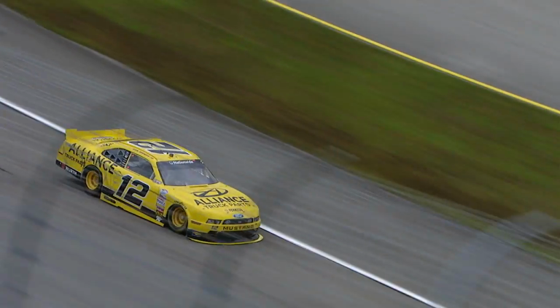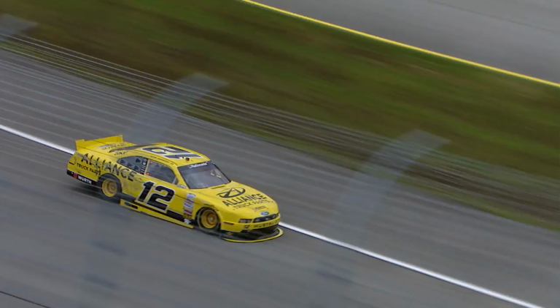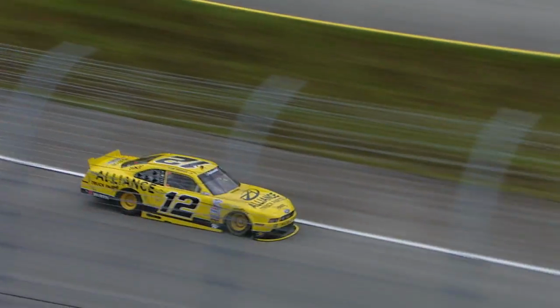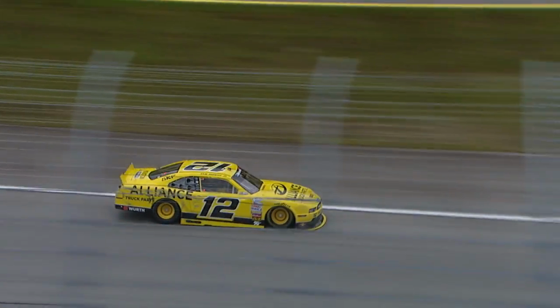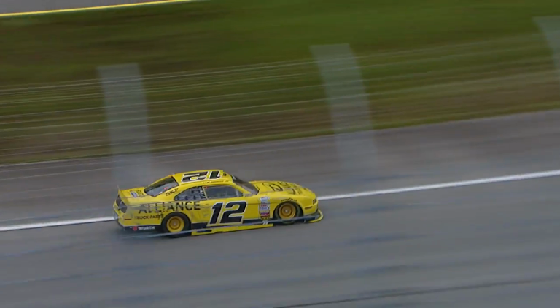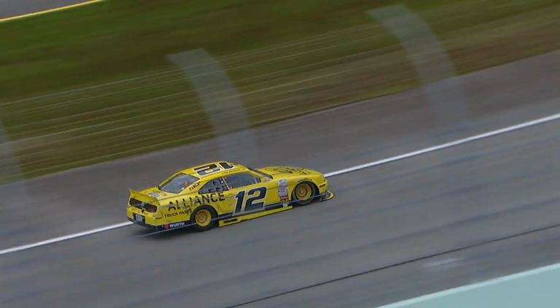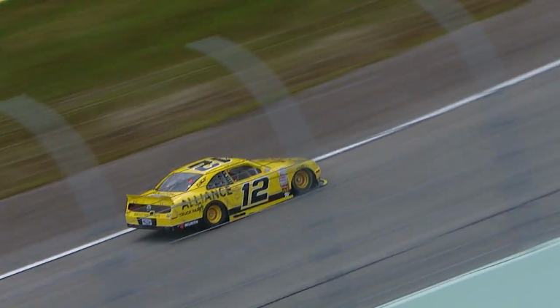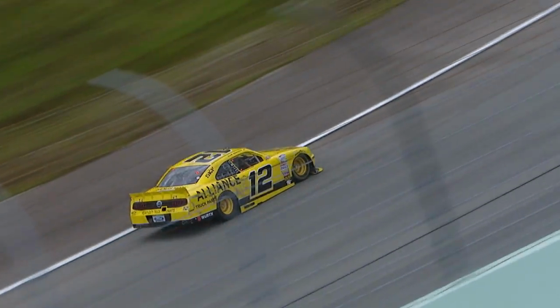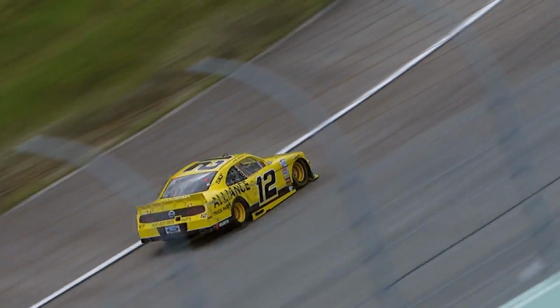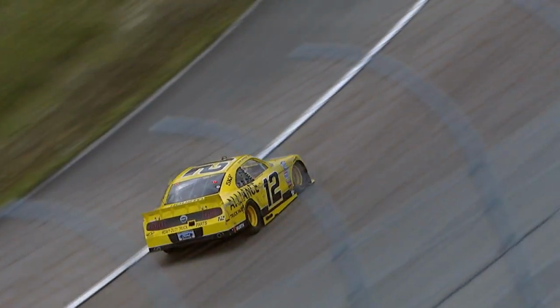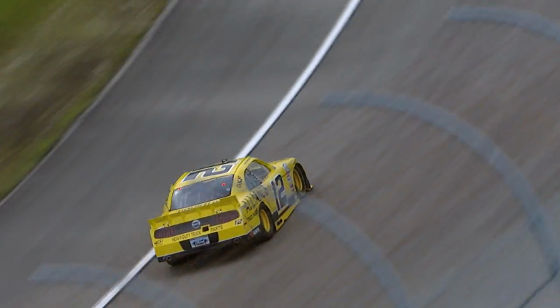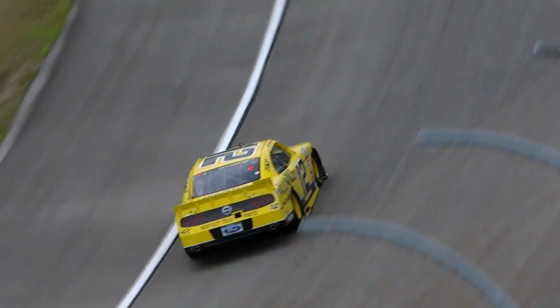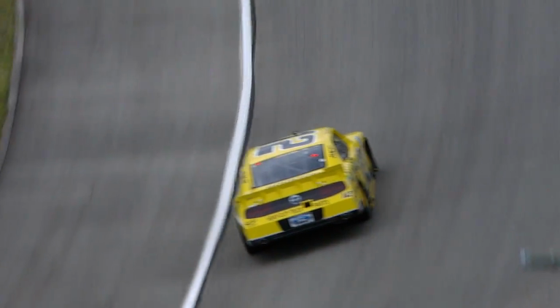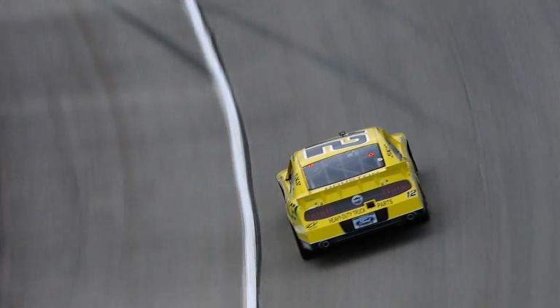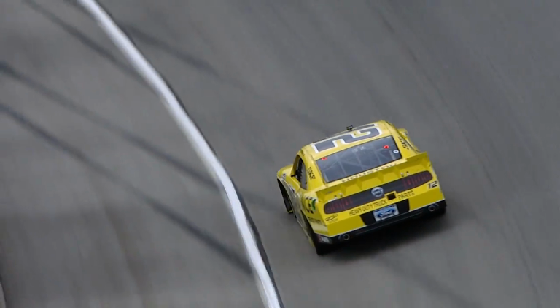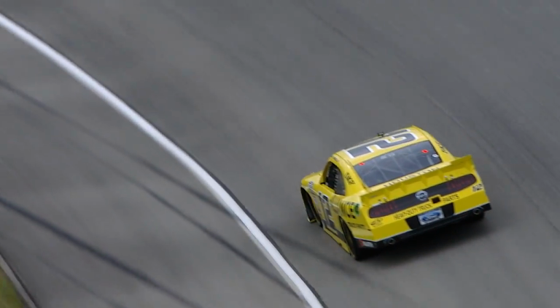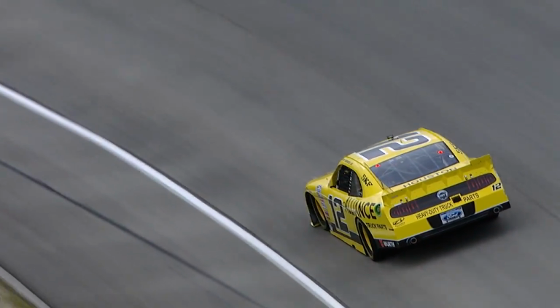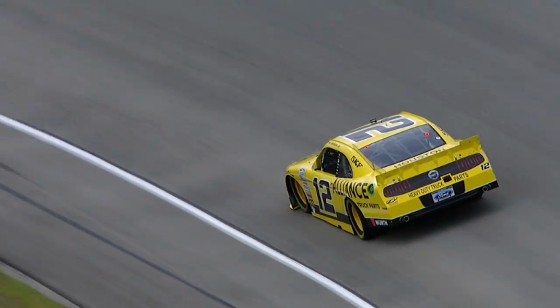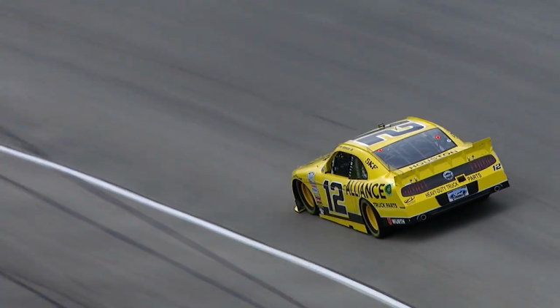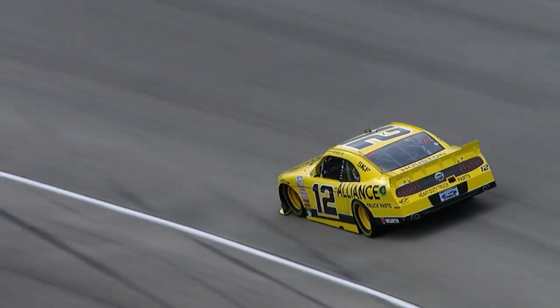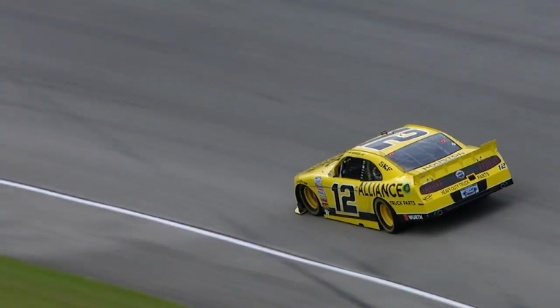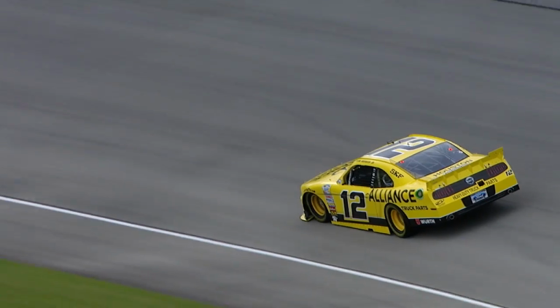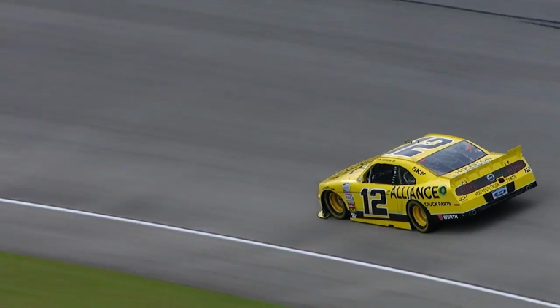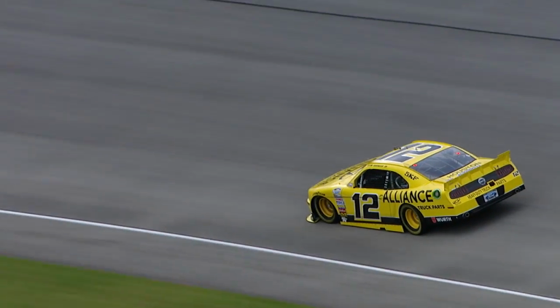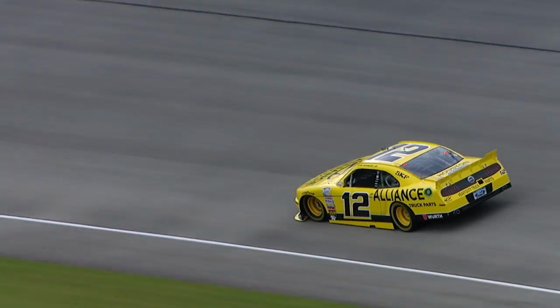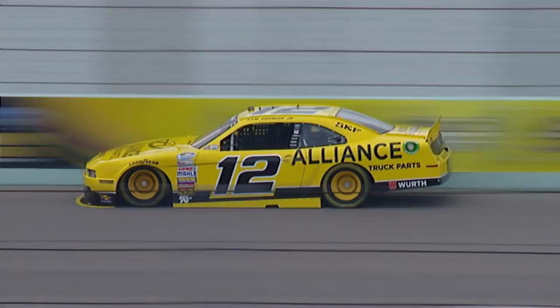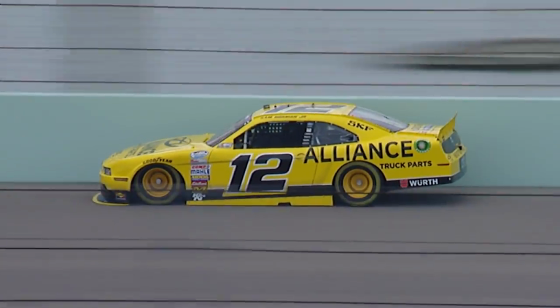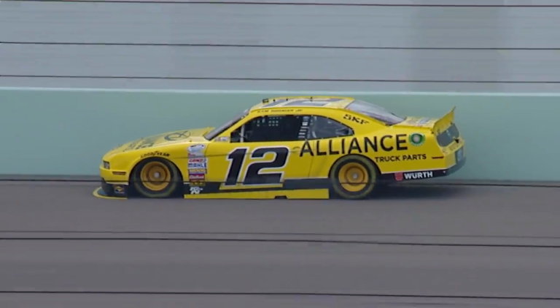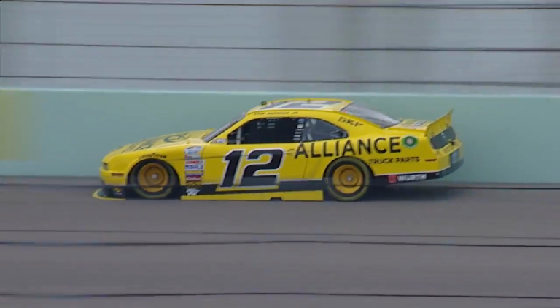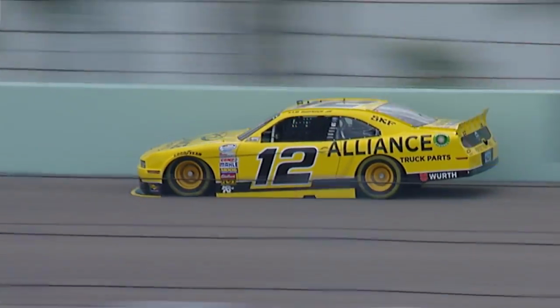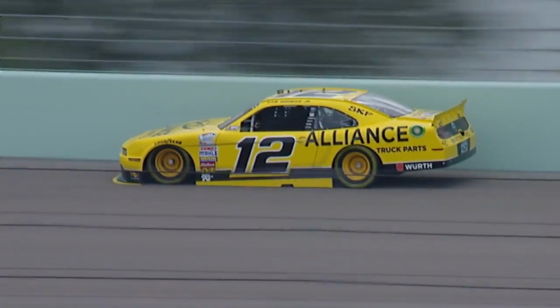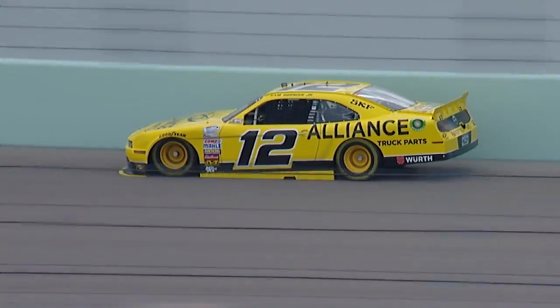Trouble from Sam Hornish, guys. Little scrape on the right side of the number 12 machine. Jeff, doesn't look too serious. No, it's not too serious, but again, this is what you don't want to do.